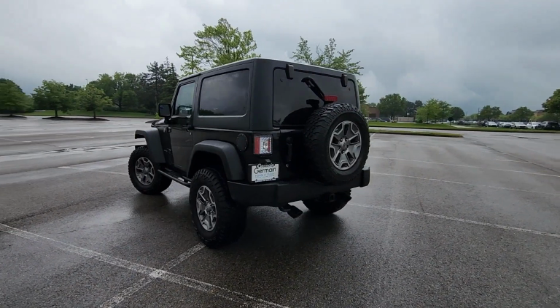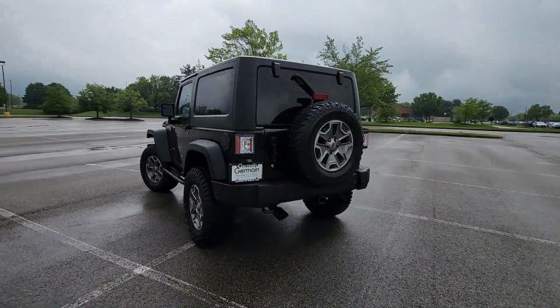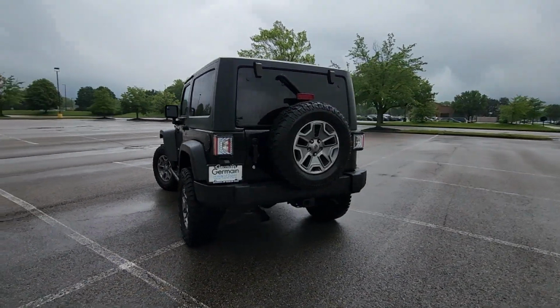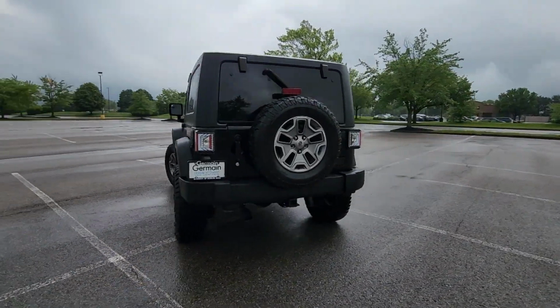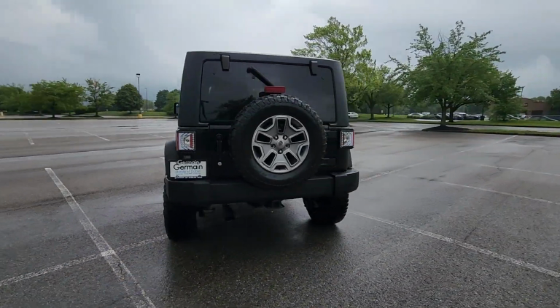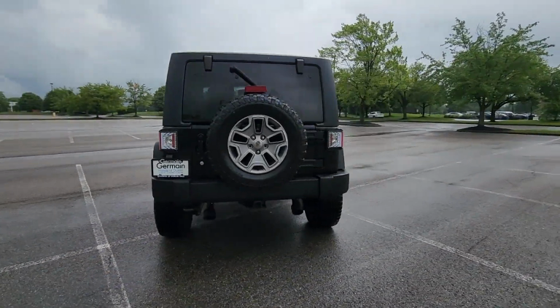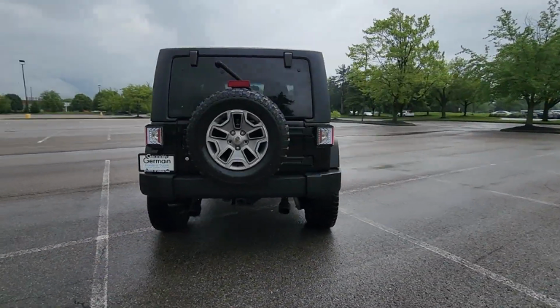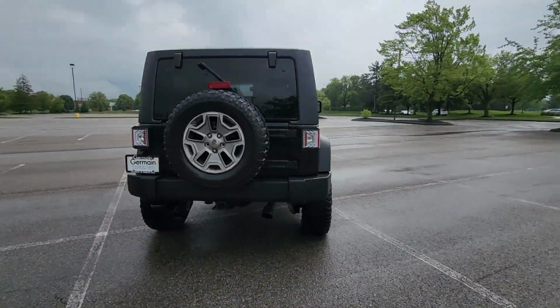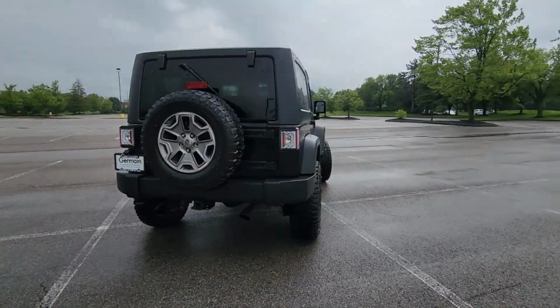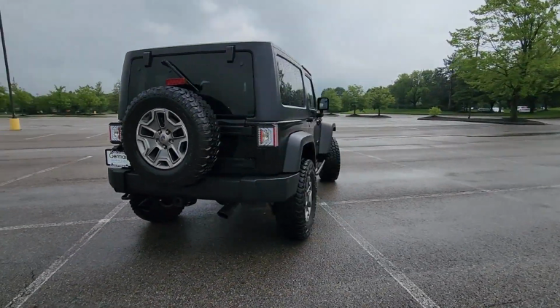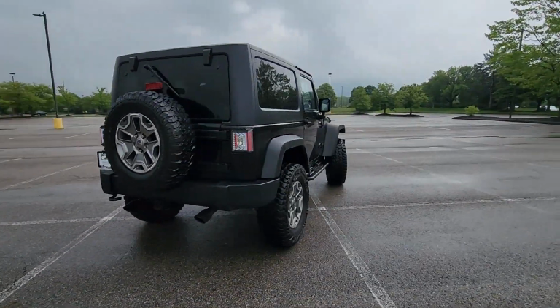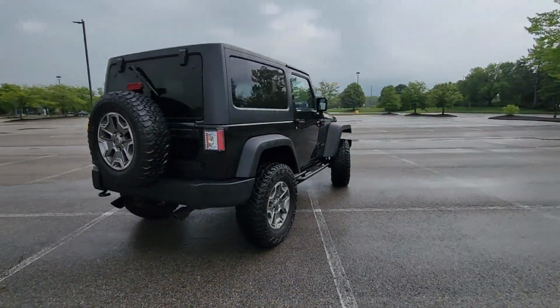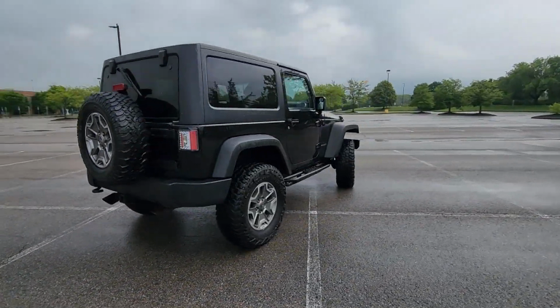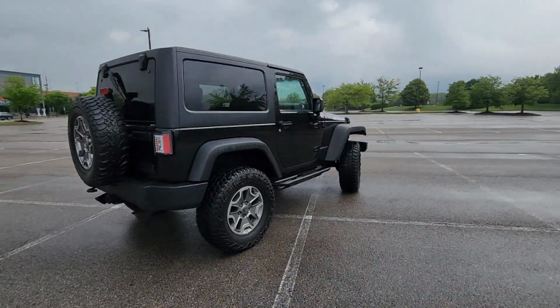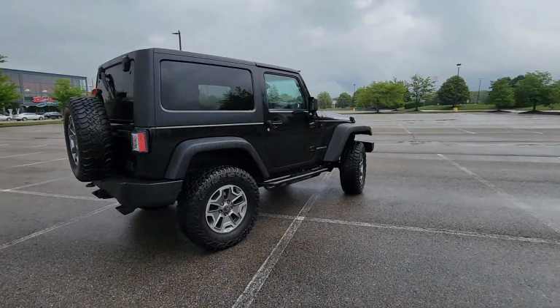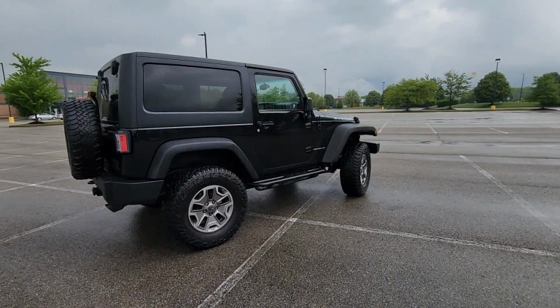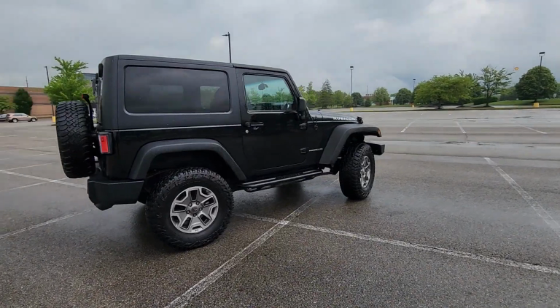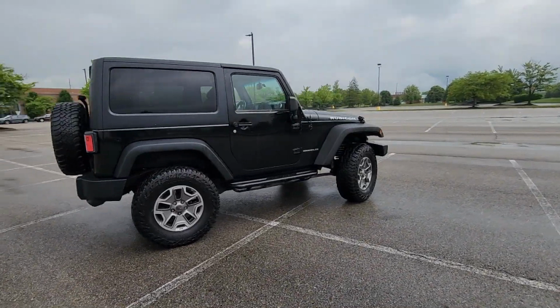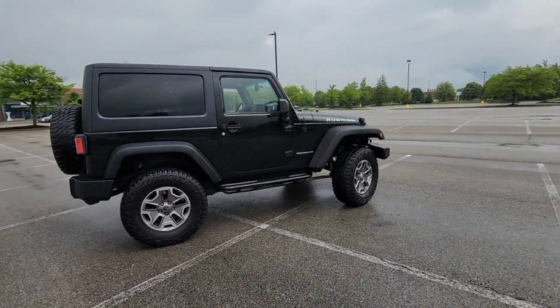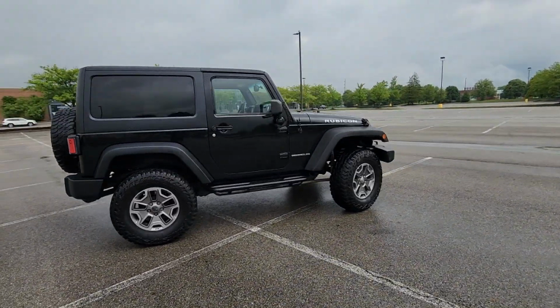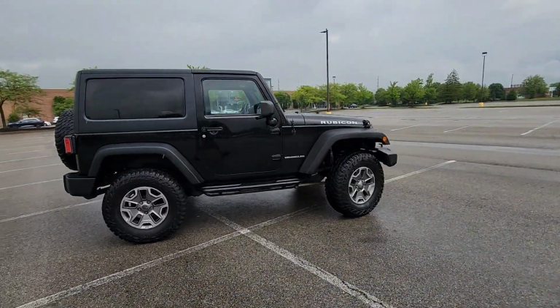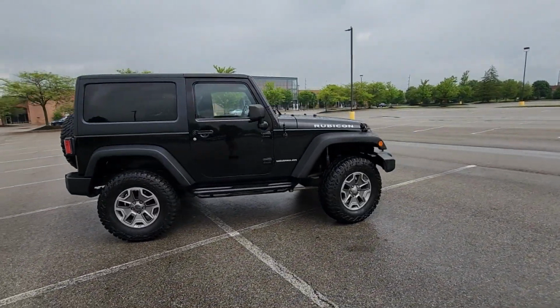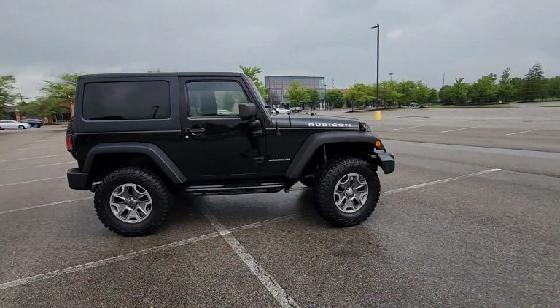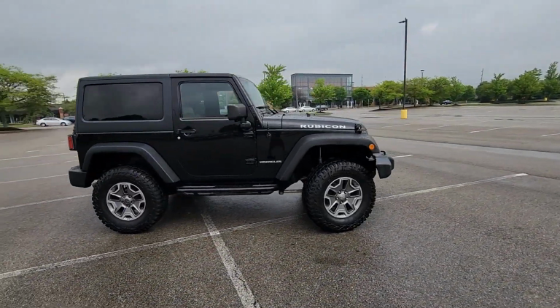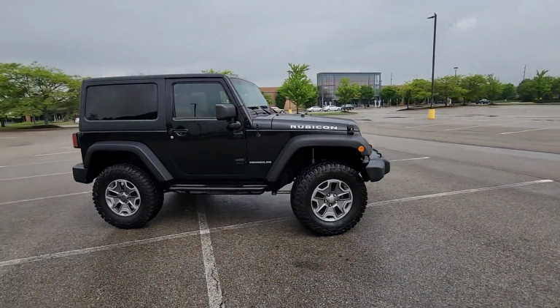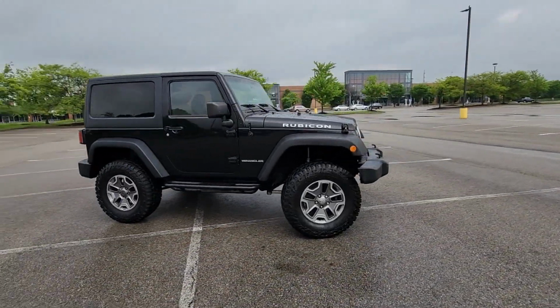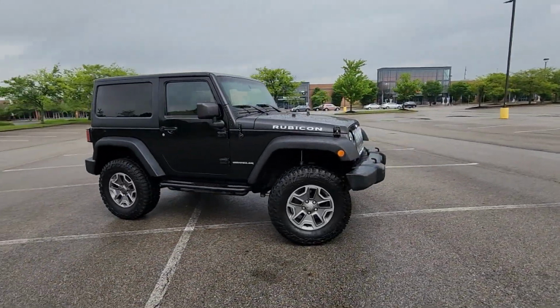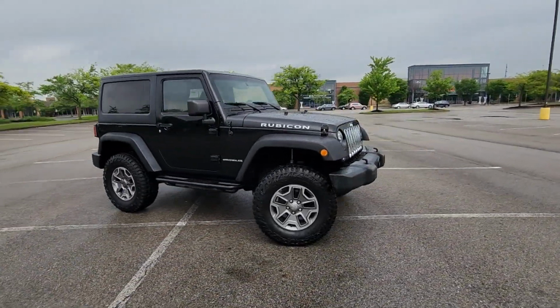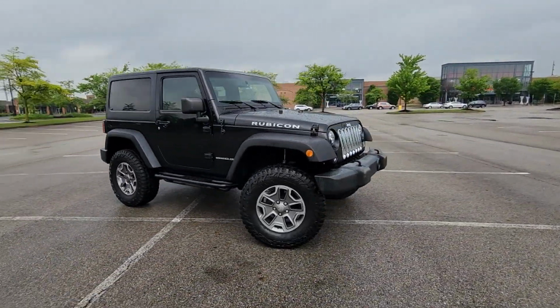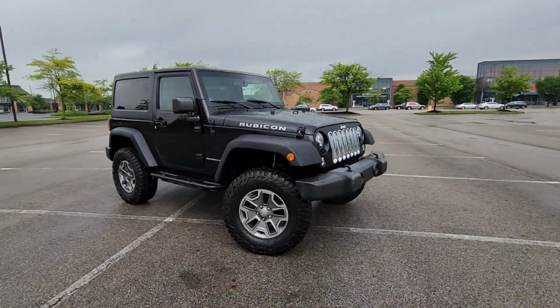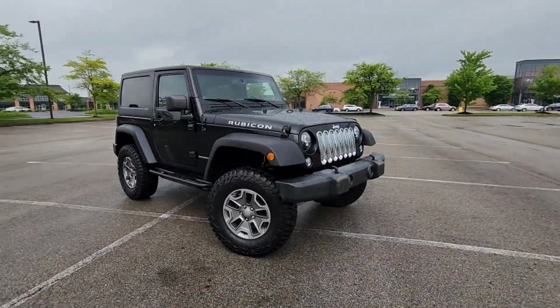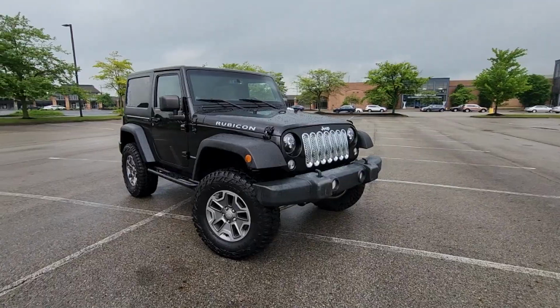such as premium sound system, four-wheel drive, heated side view mirrors, tinted windows, convertible soft top, and brake assist.